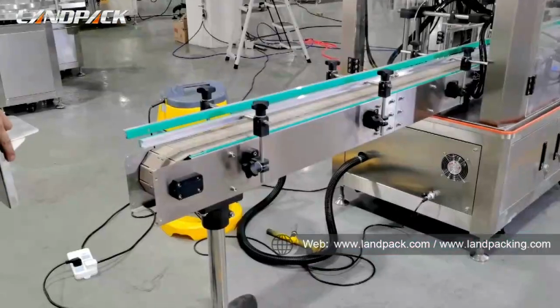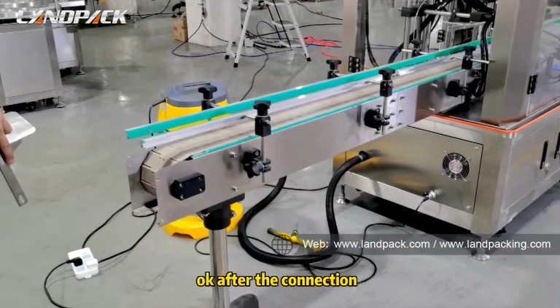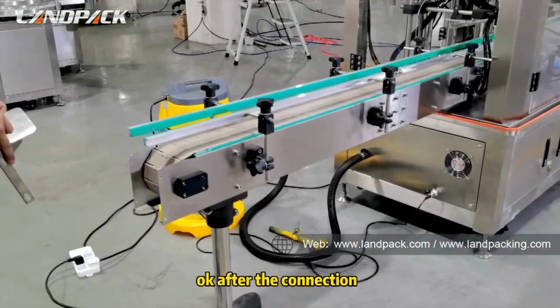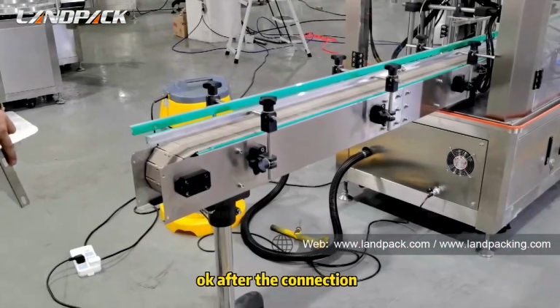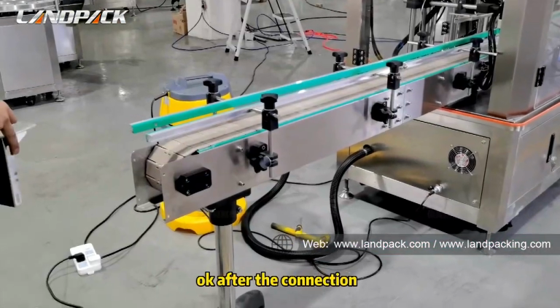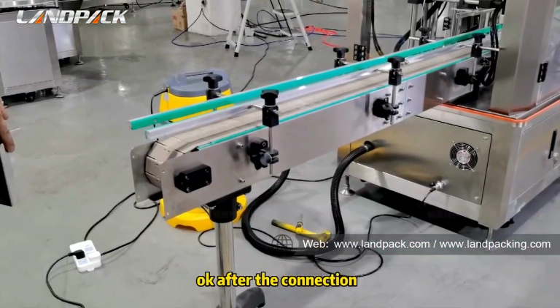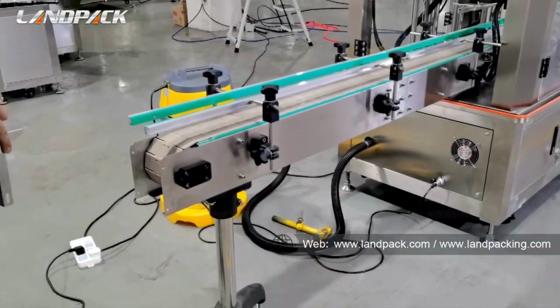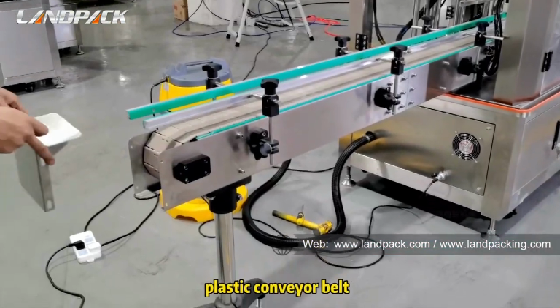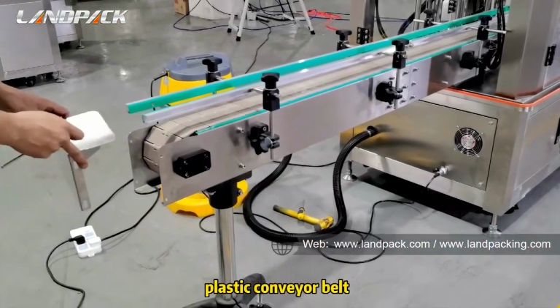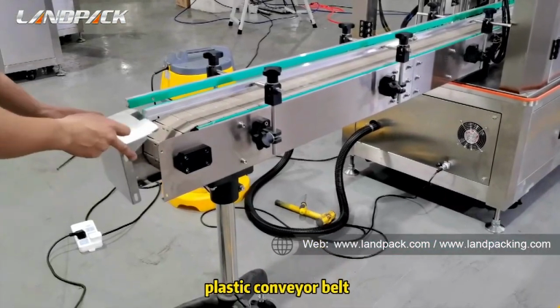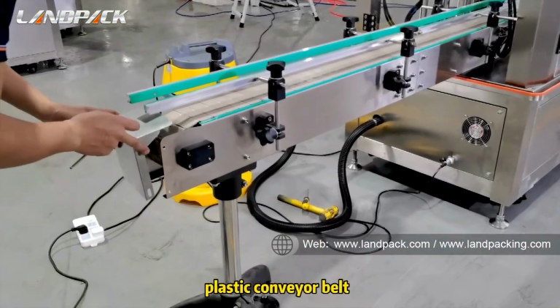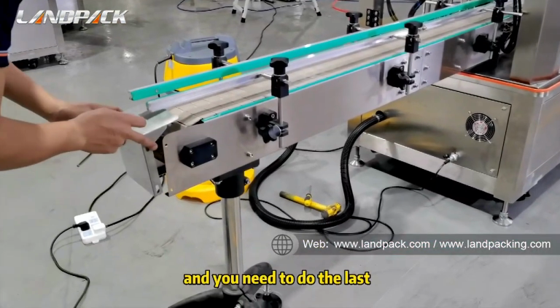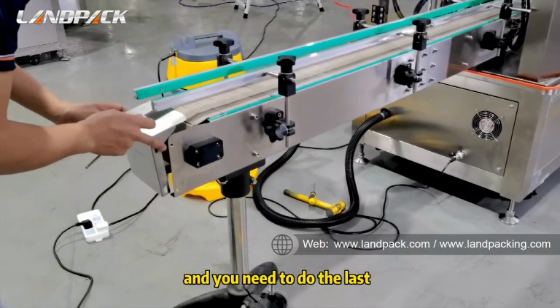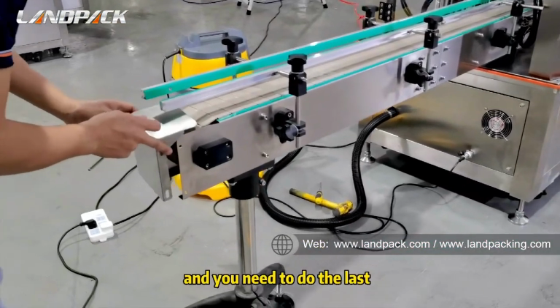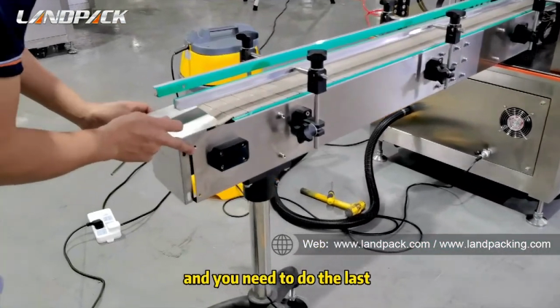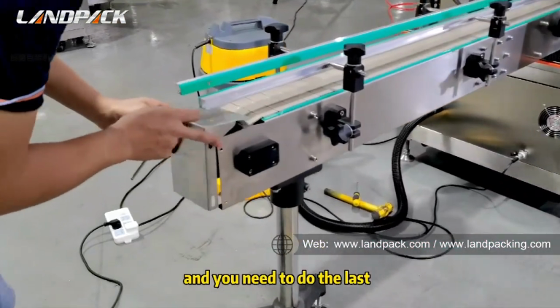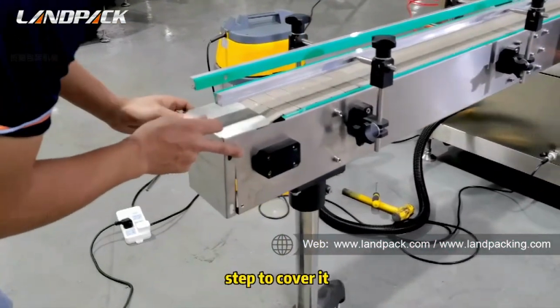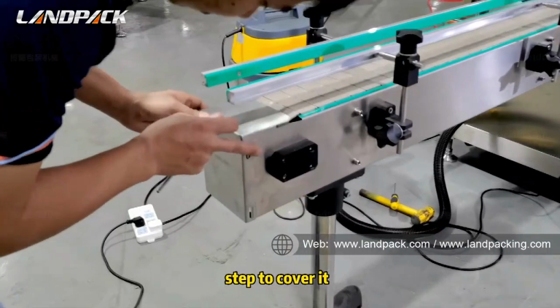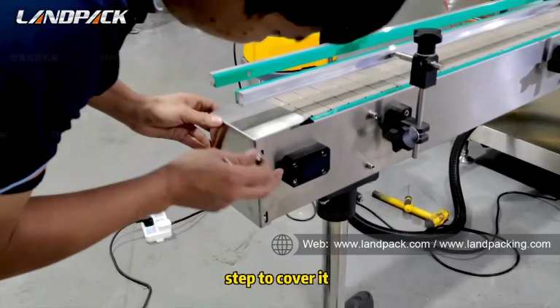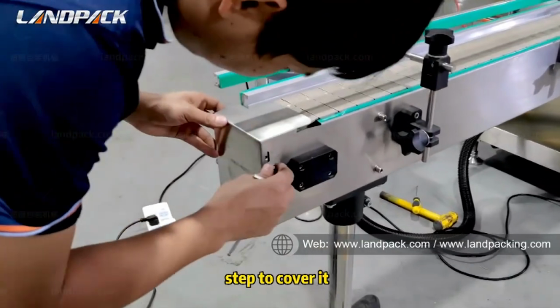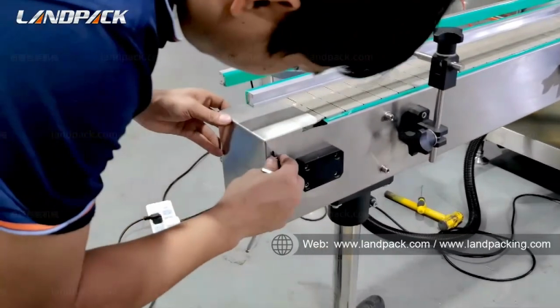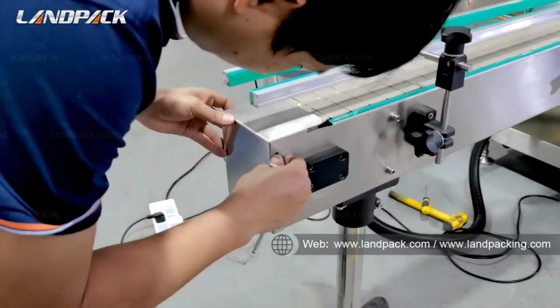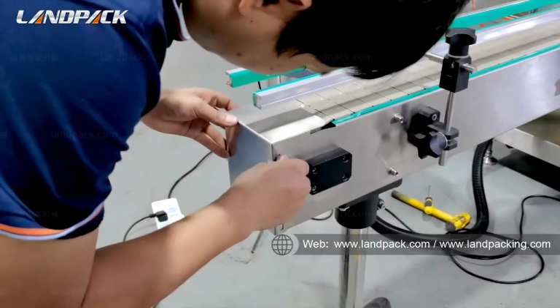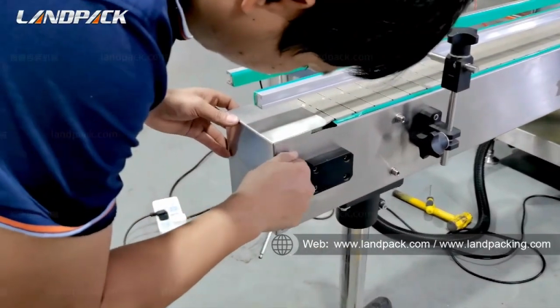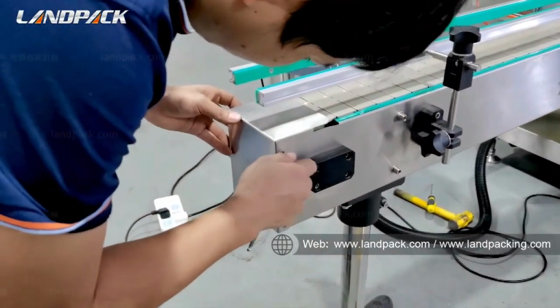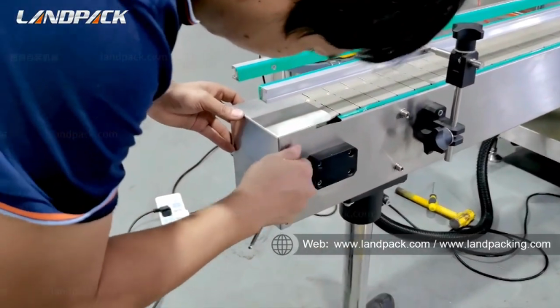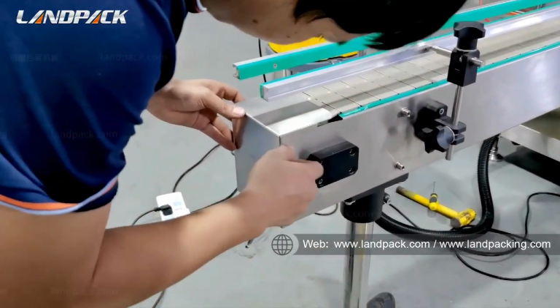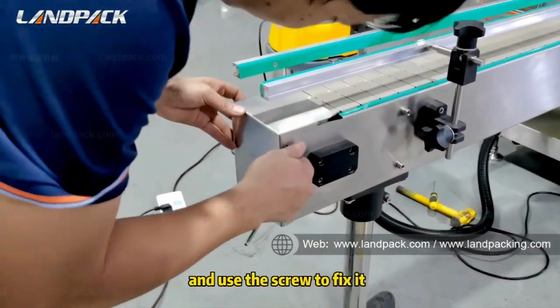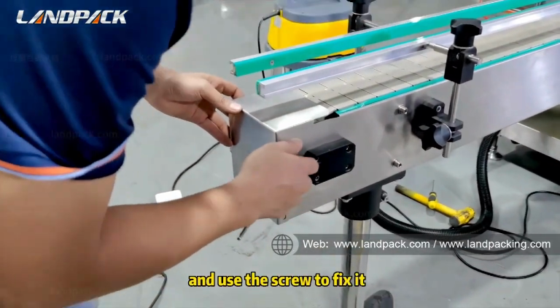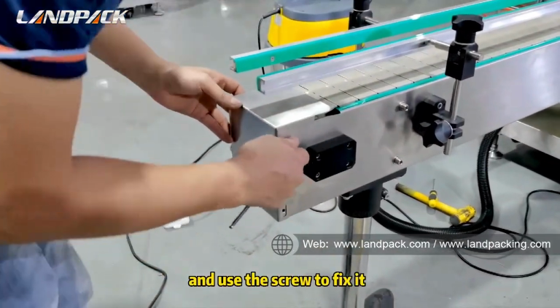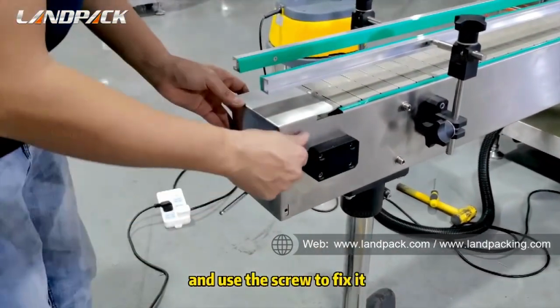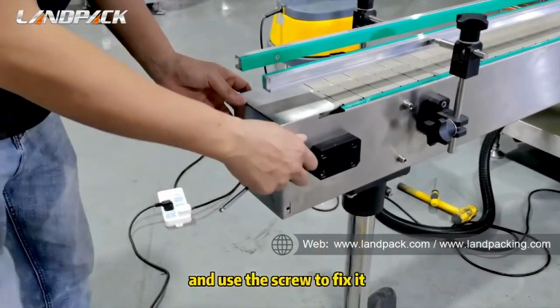After connecting the plastic conveyor belt, the last step is to cover it and use the screw to secure the cover in place.